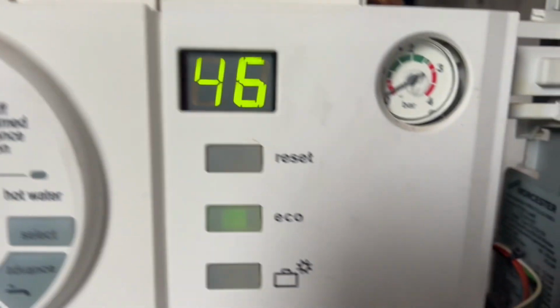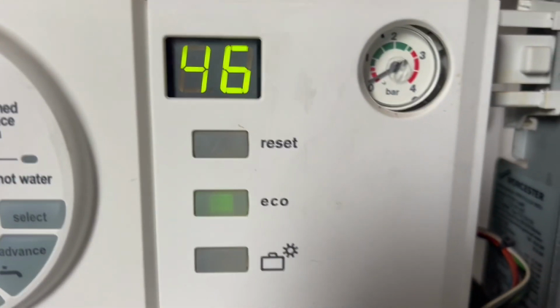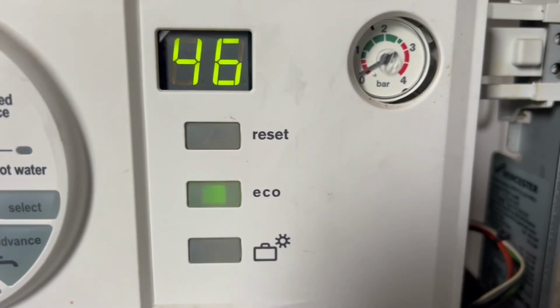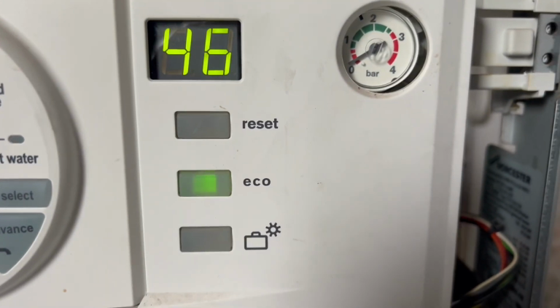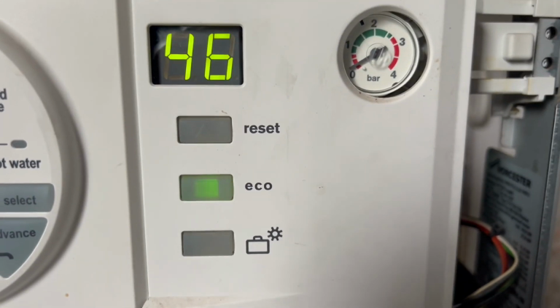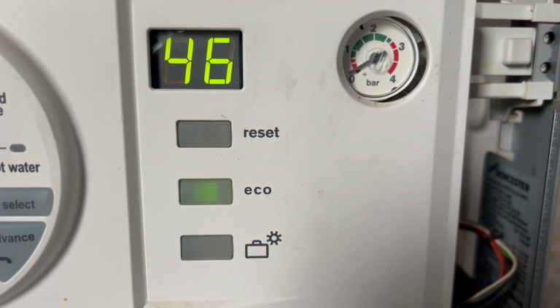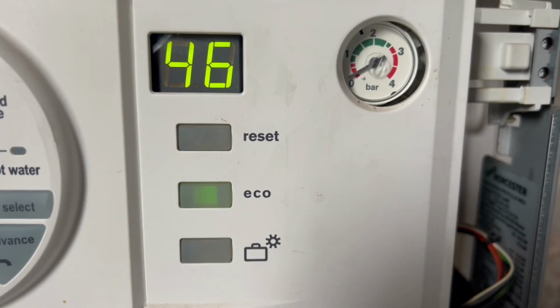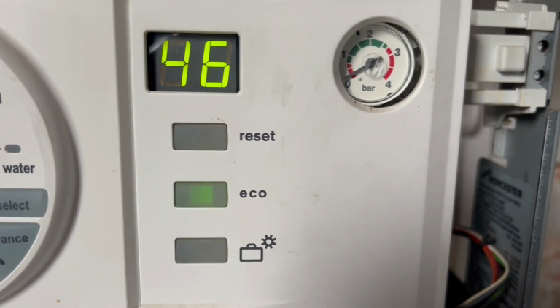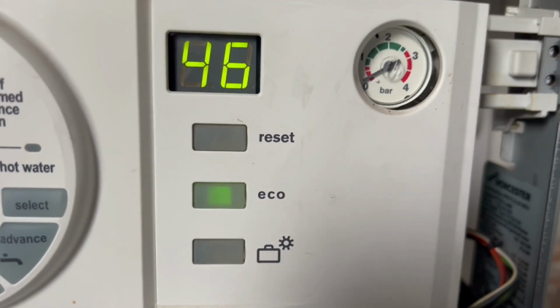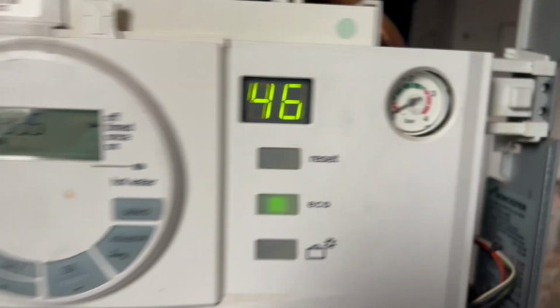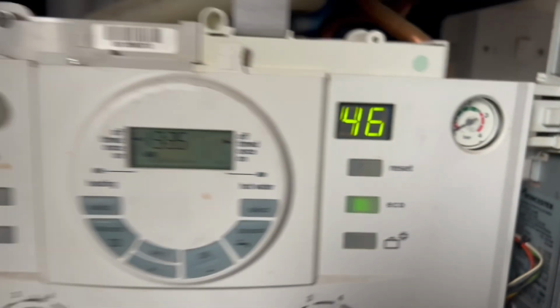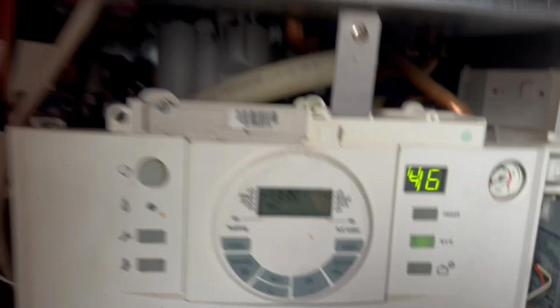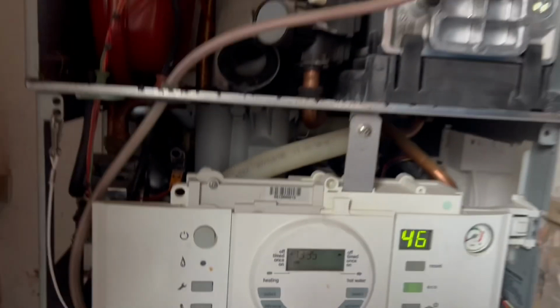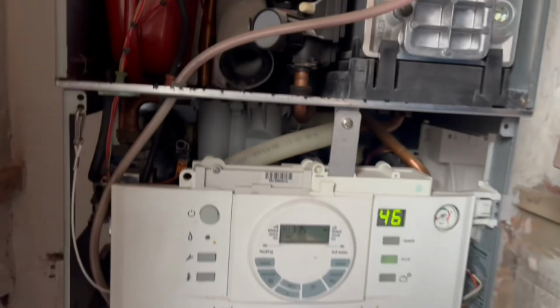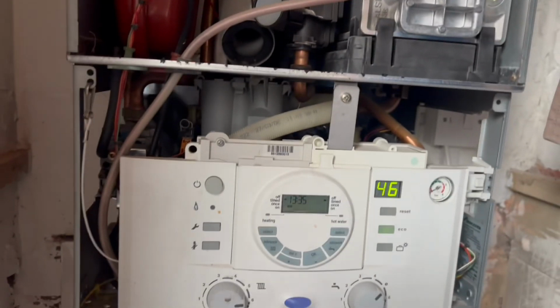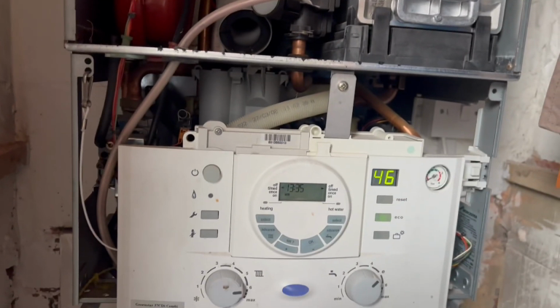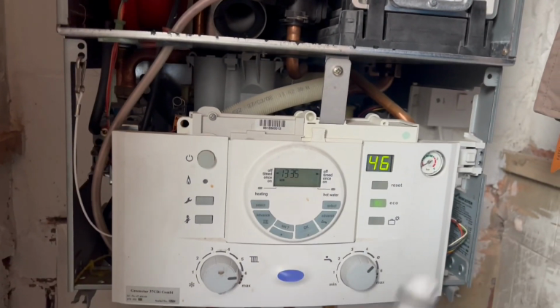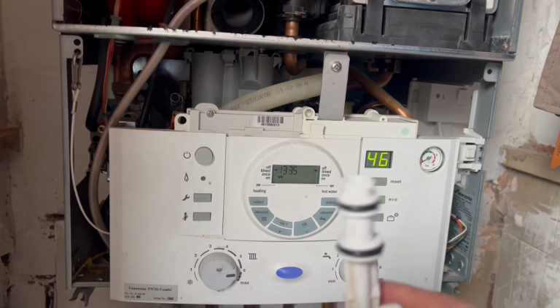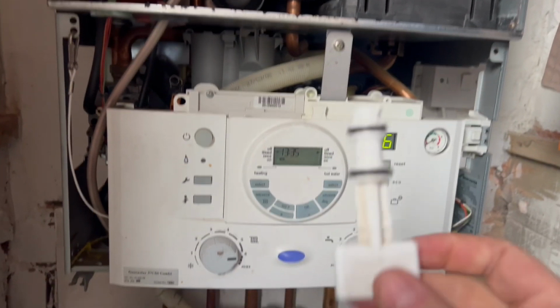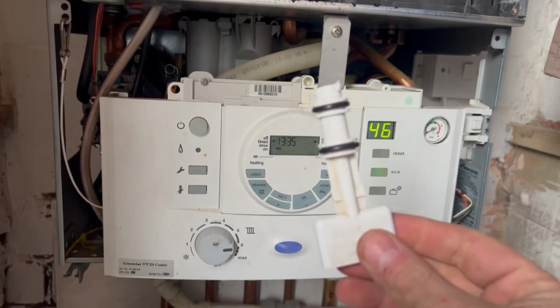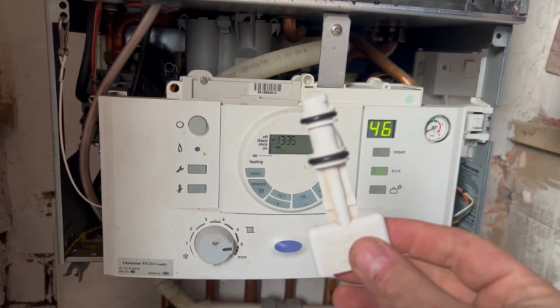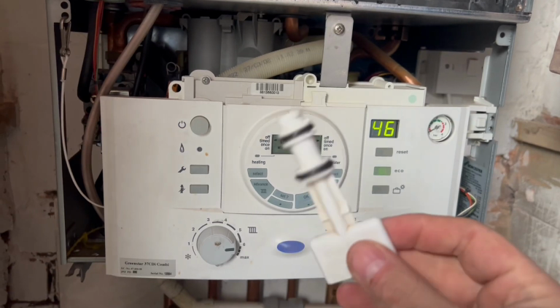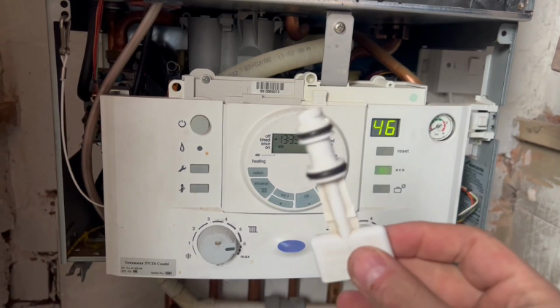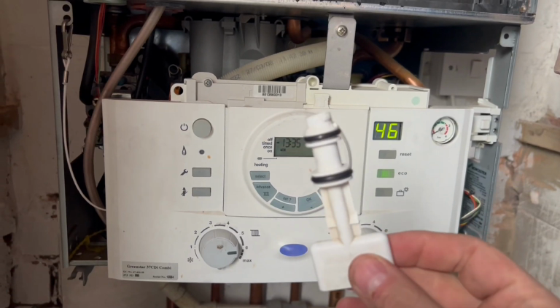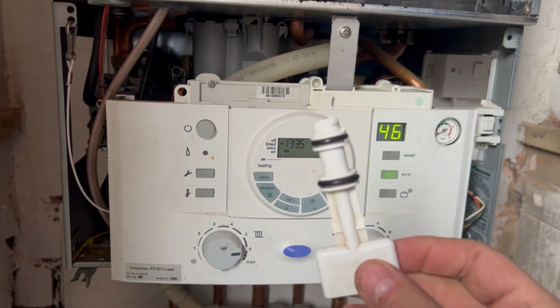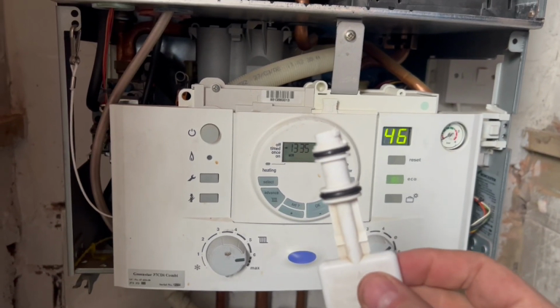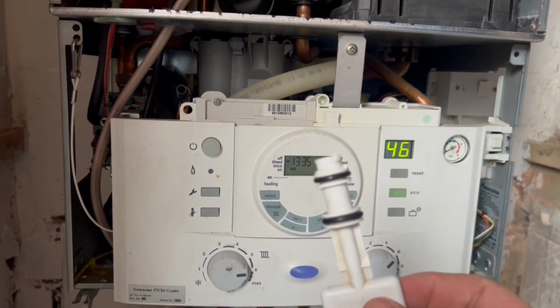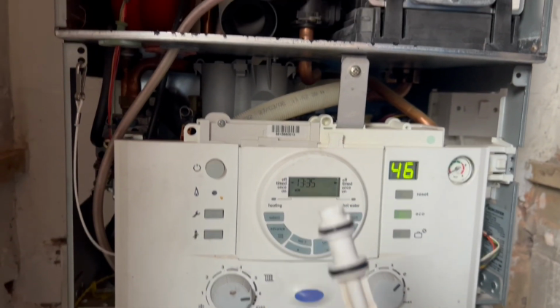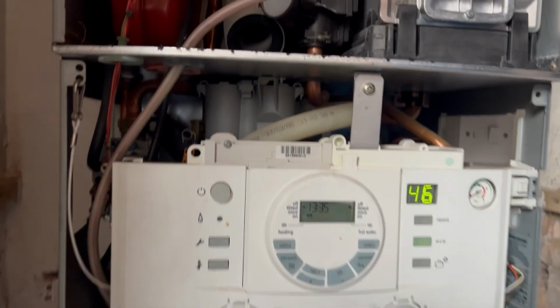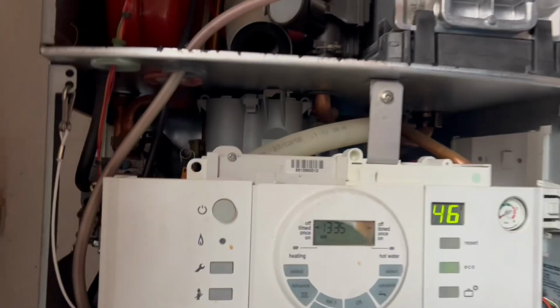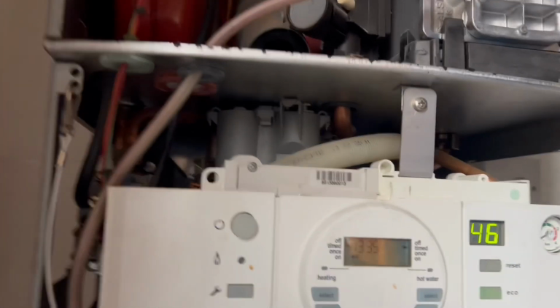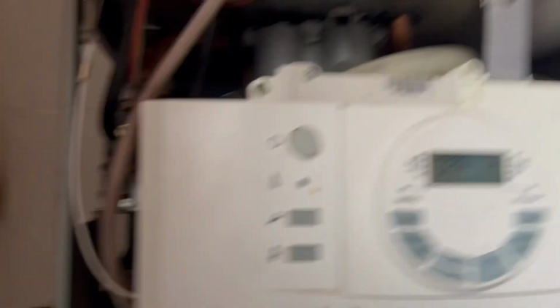How to fill up your Worcester Bosch boiler using the old style filling loop key, just here — that might be familiar to you.